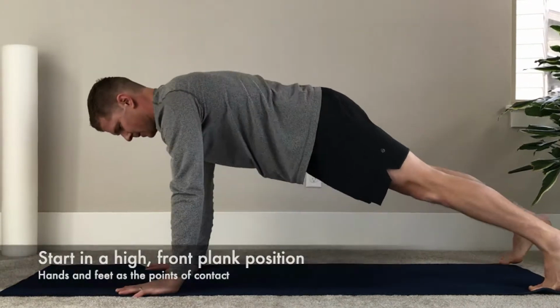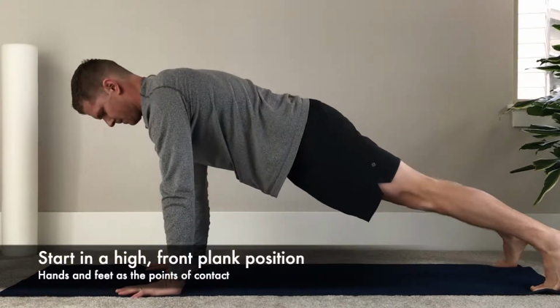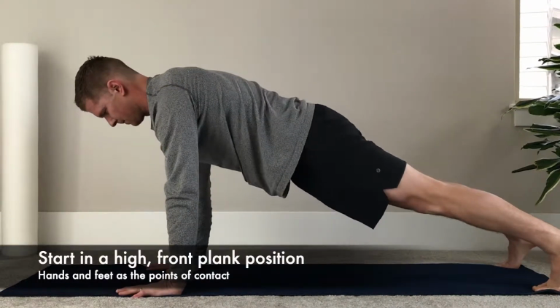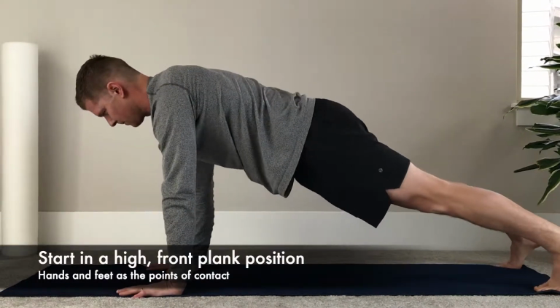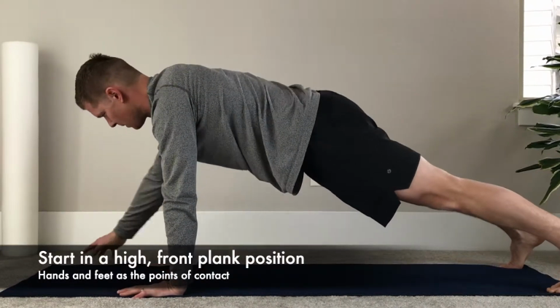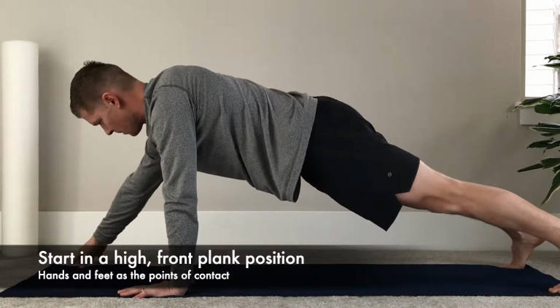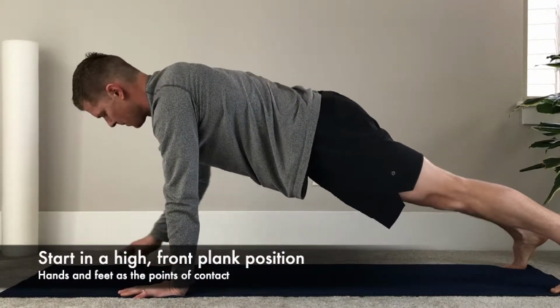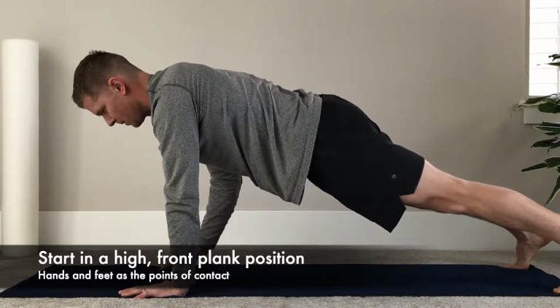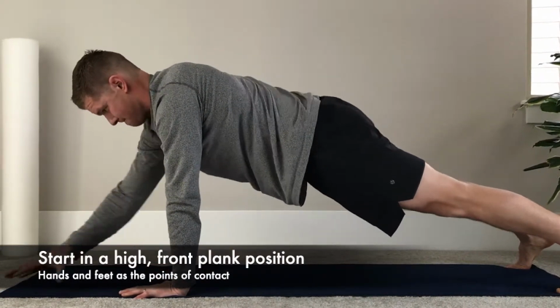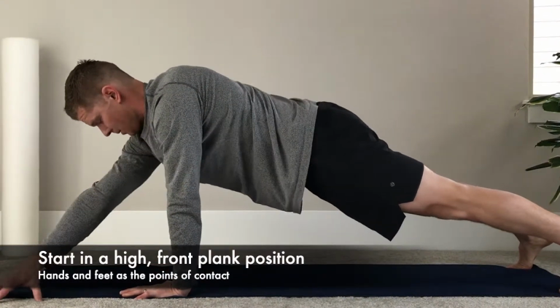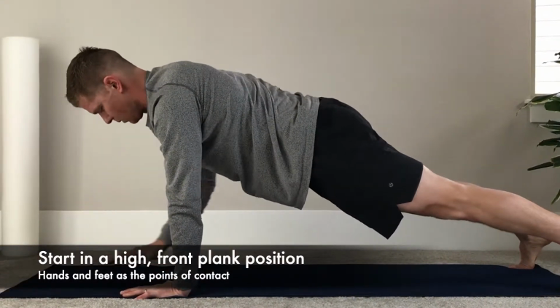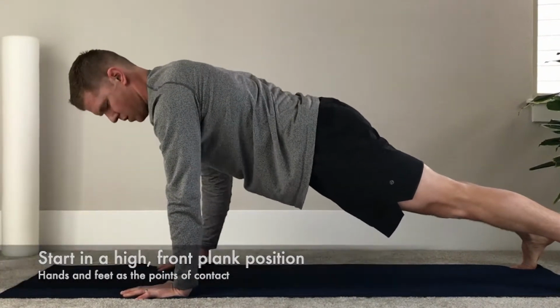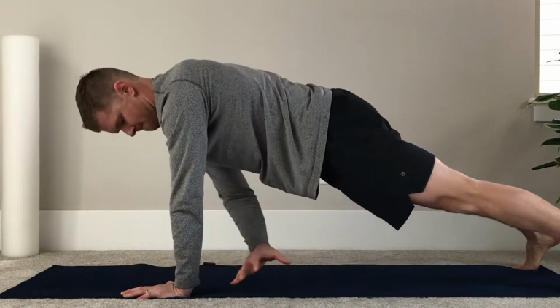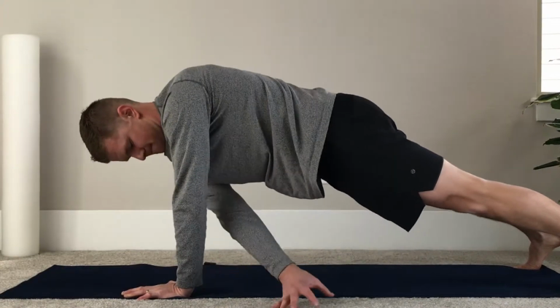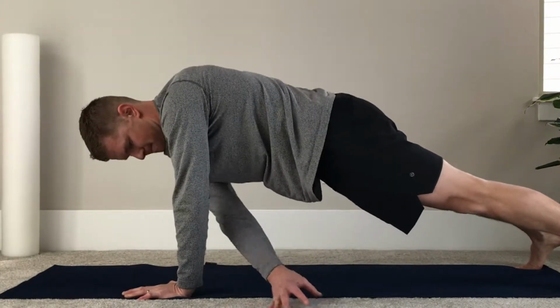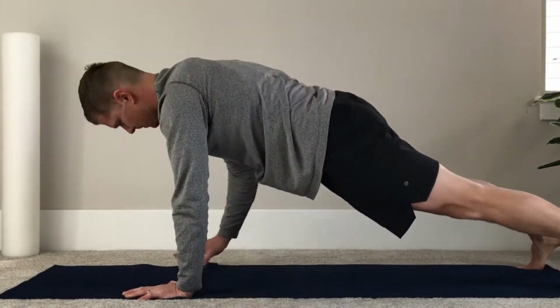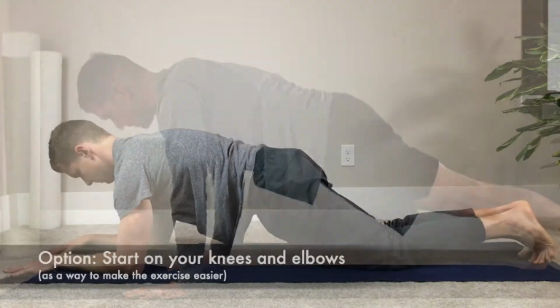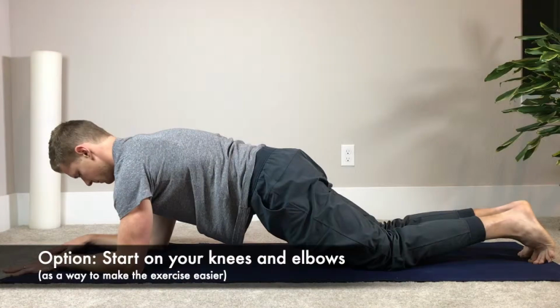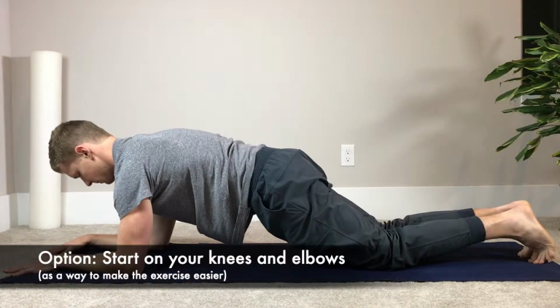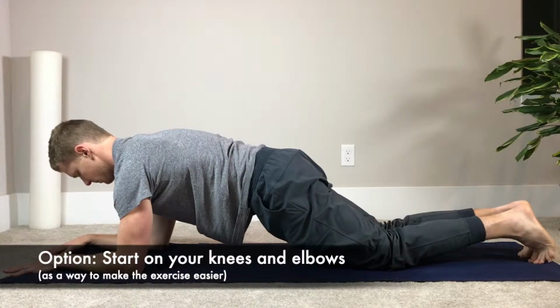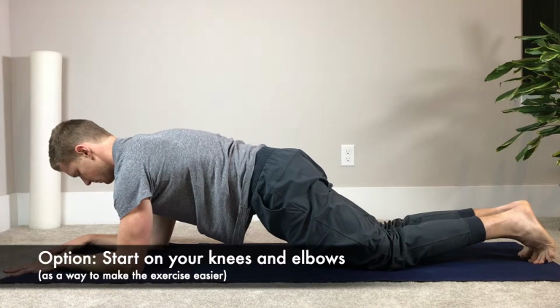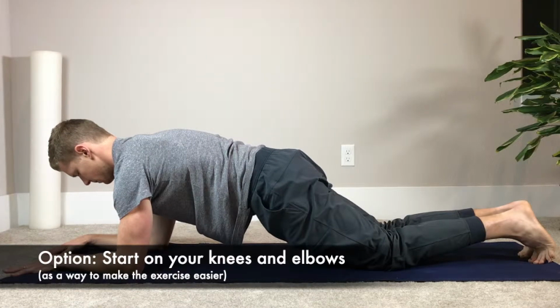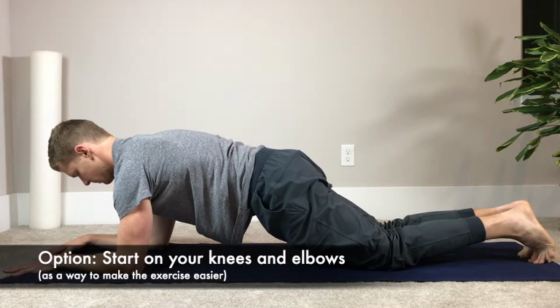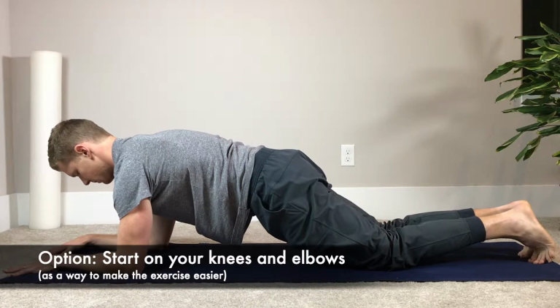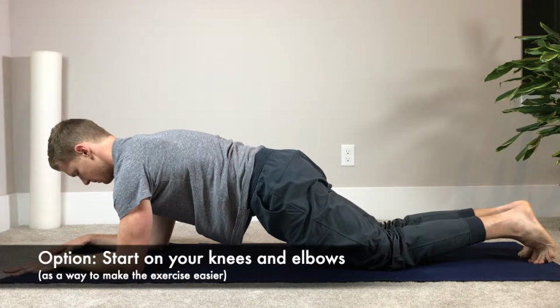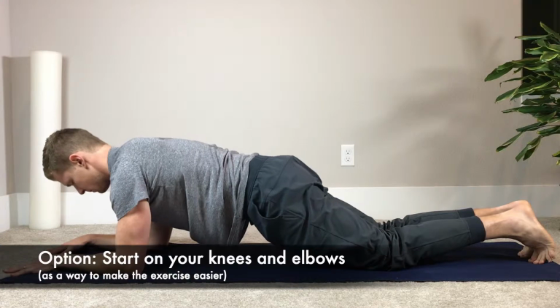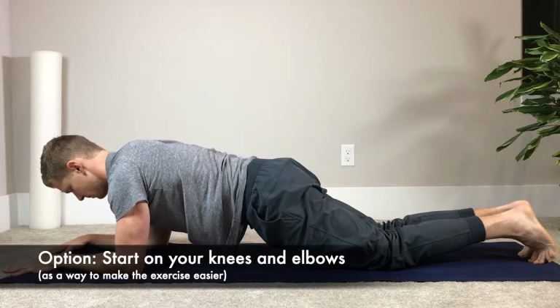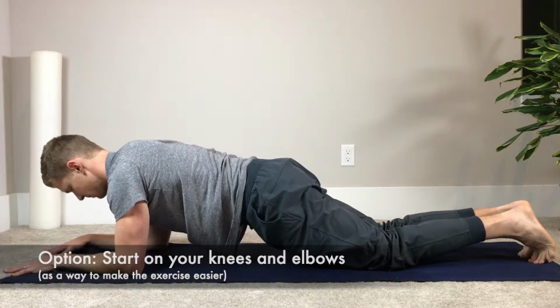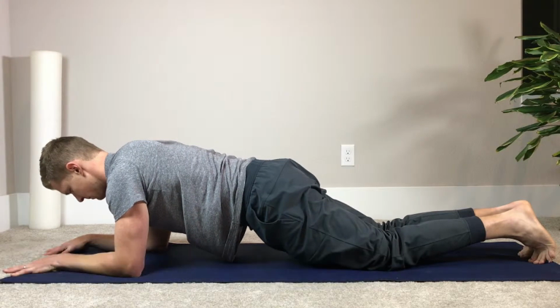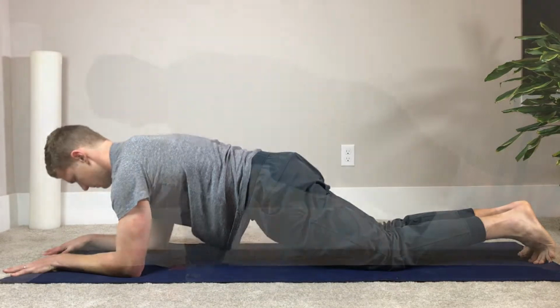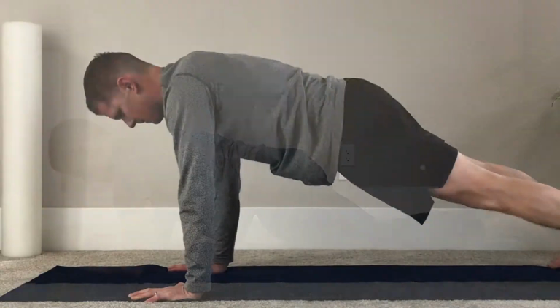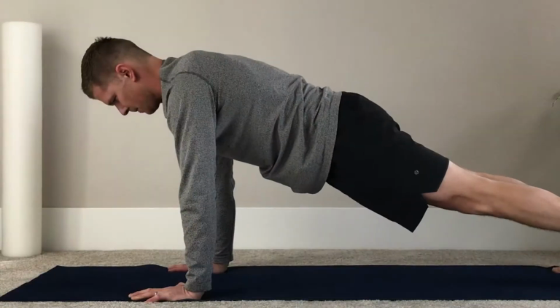When performing the movement, start in a high front plank position with your hands and feet as the points of contact. If this is too difficult, you can also start on your knees and elbows, performing the same hand taps from side to side.